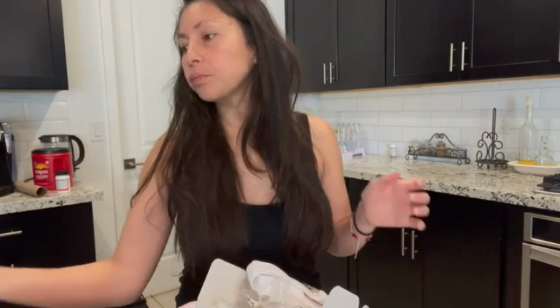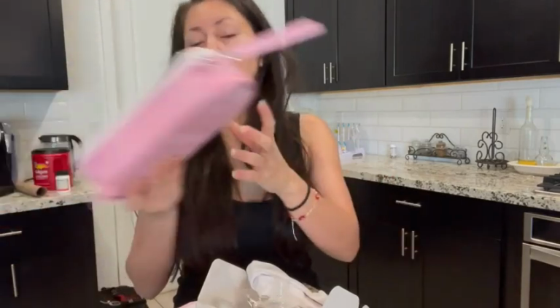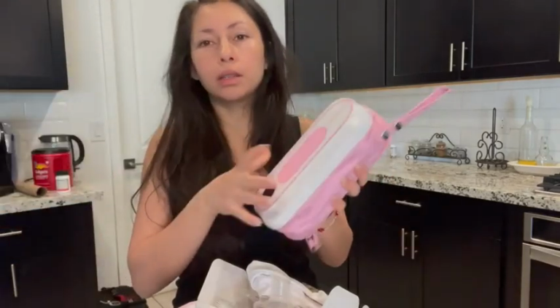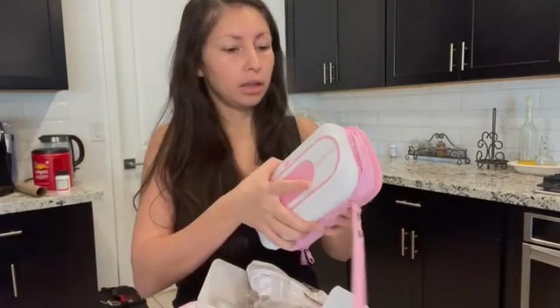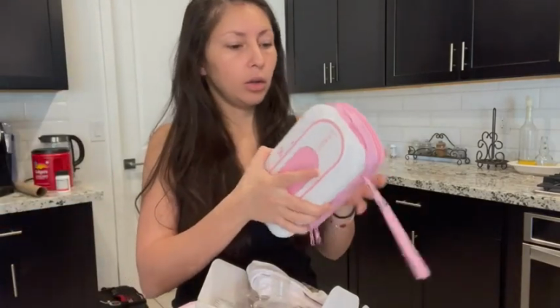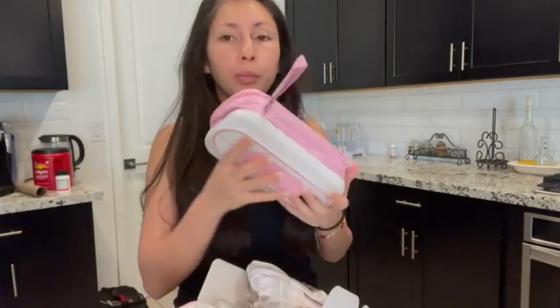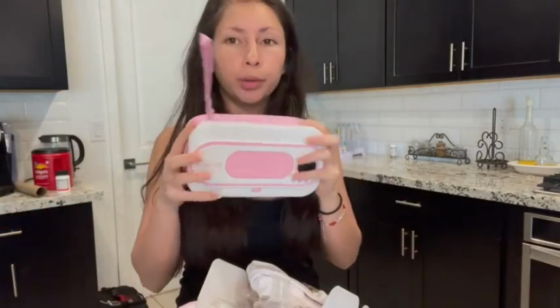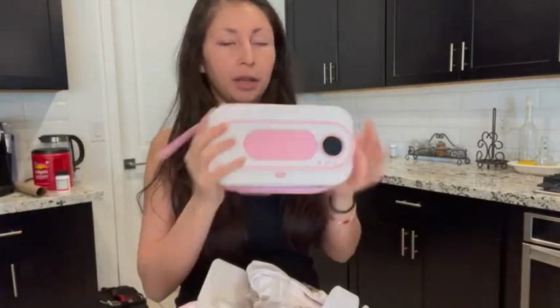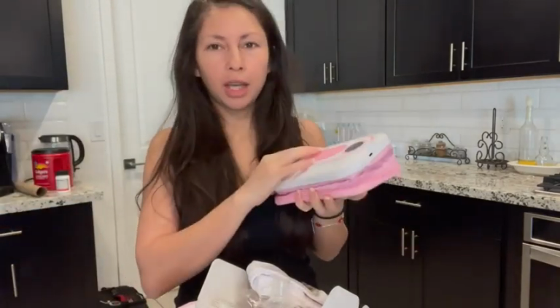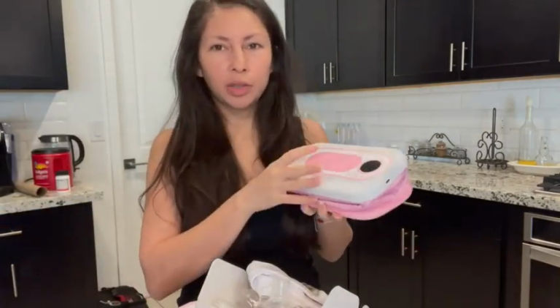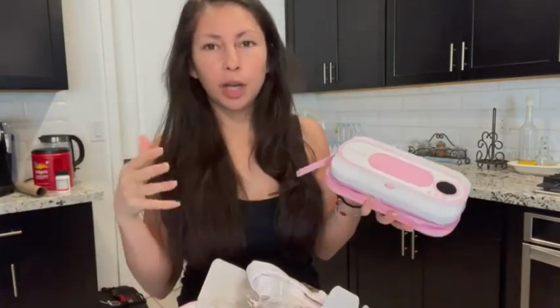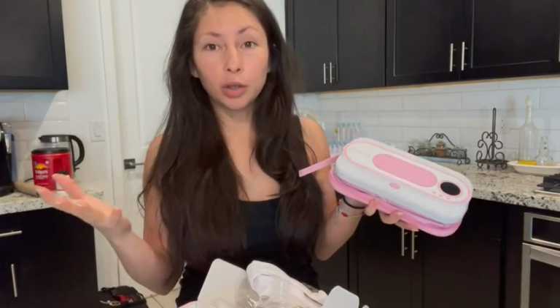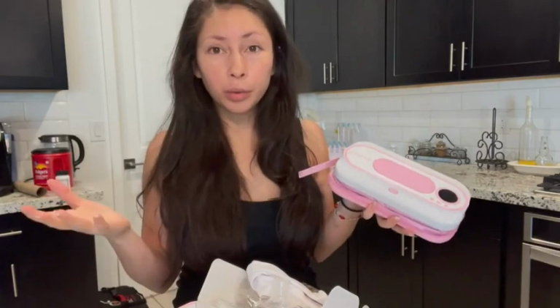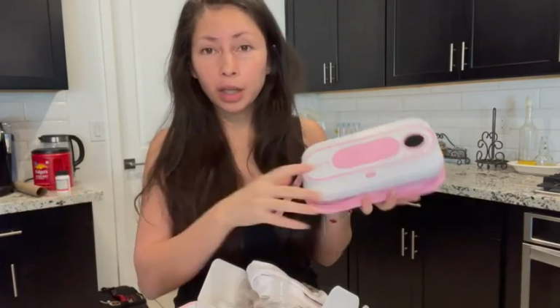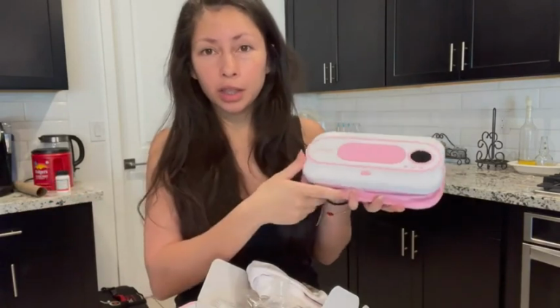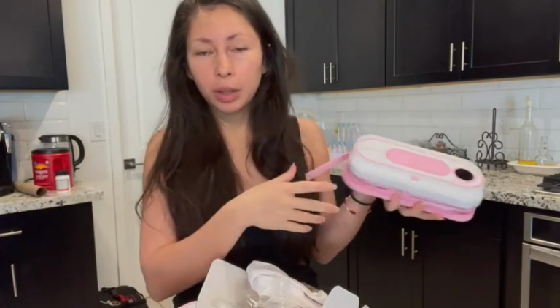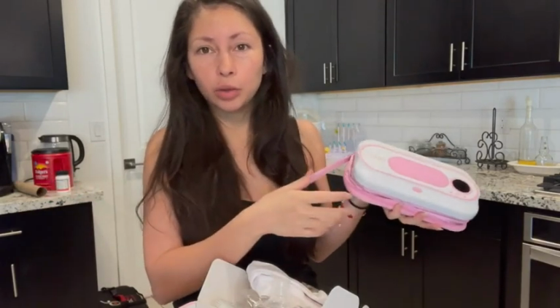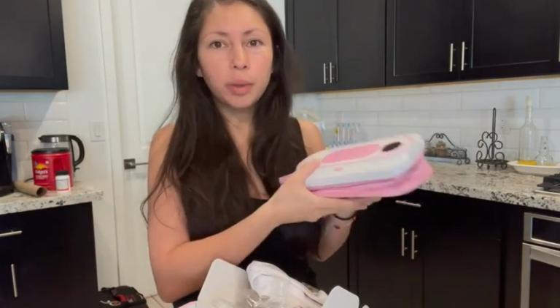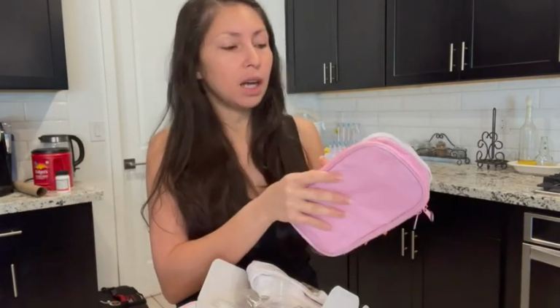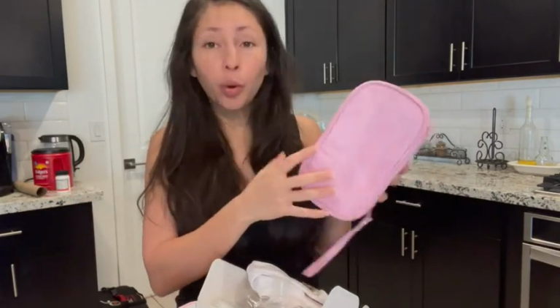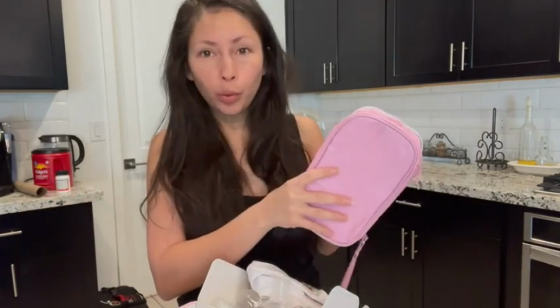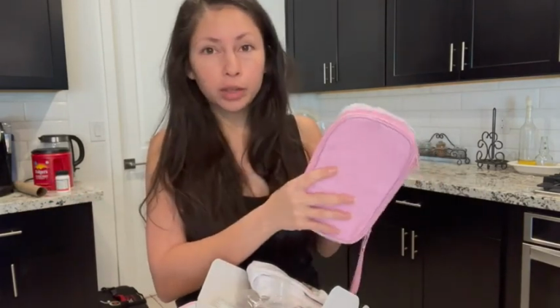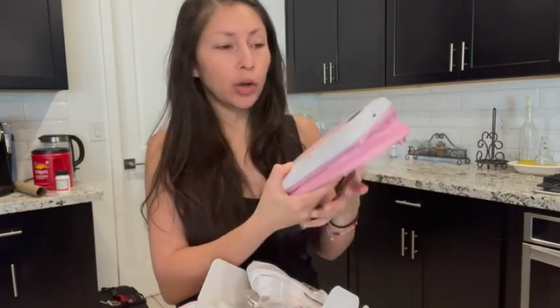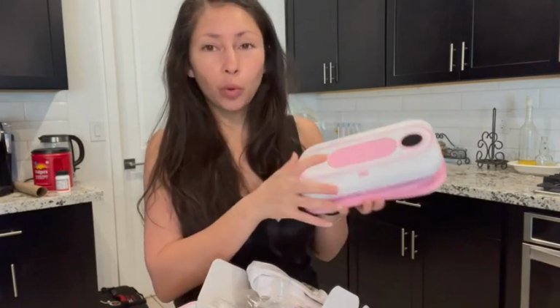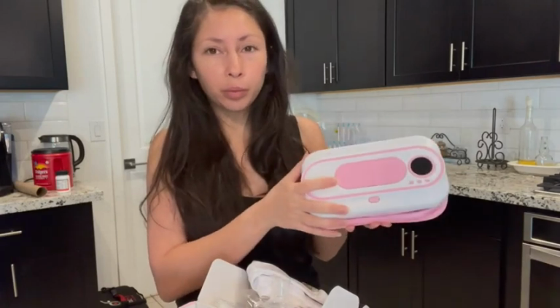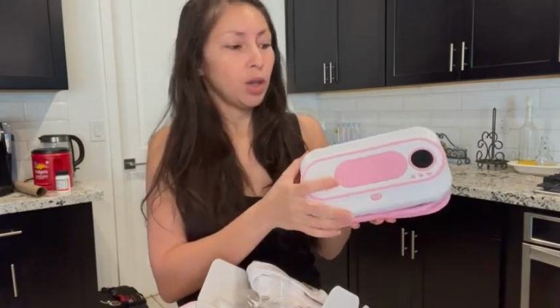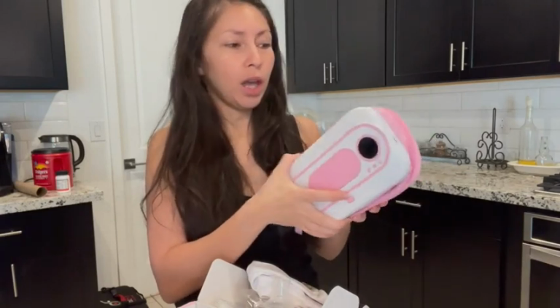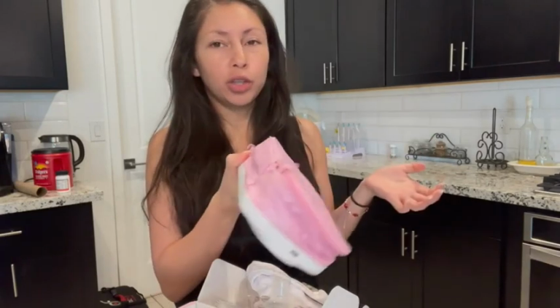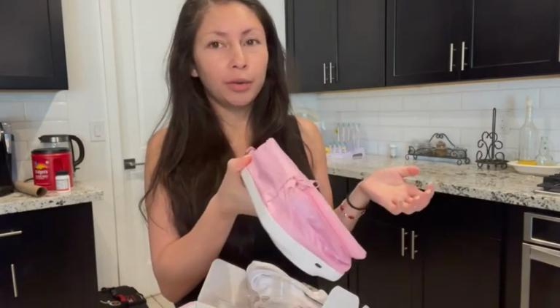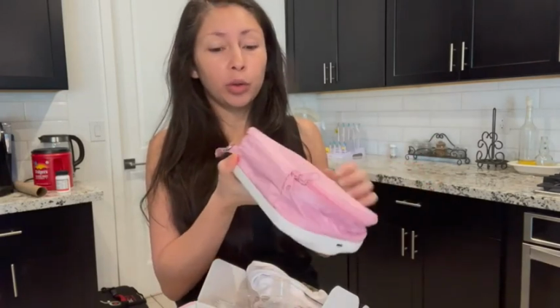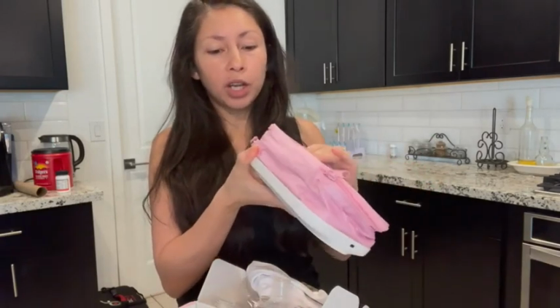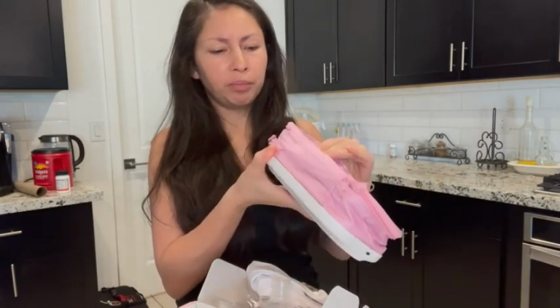This wipe warmer — at first I thought it was a regular wipe warmer that is plugged into the wall, but it's a portable one. It's a wipe warmer and you could take it everywhere with you.